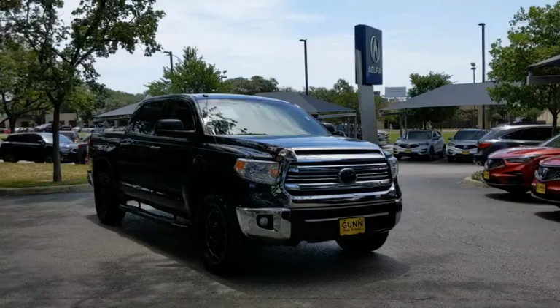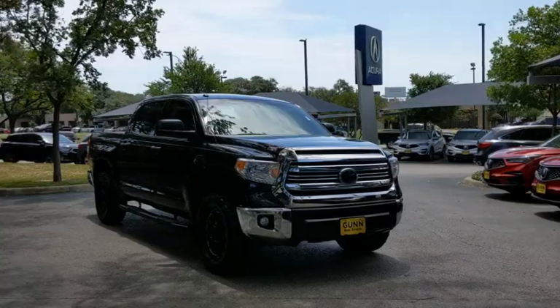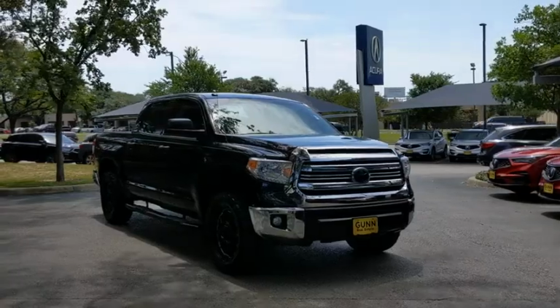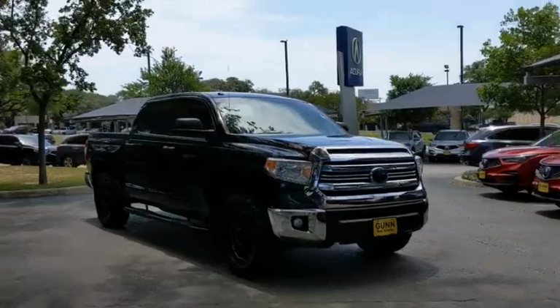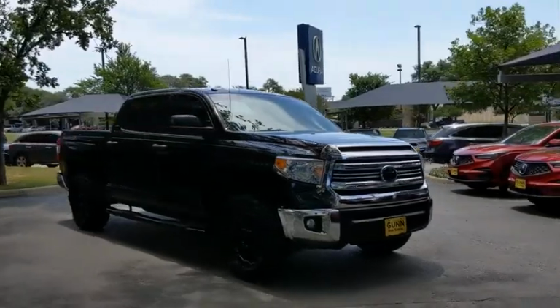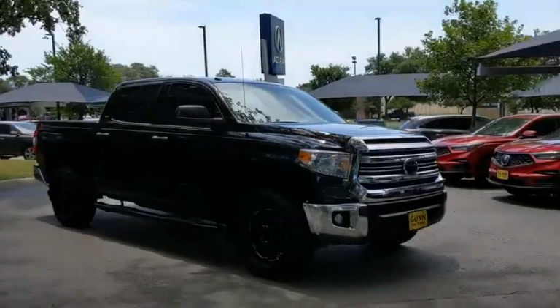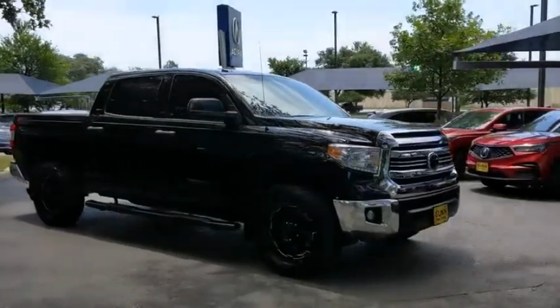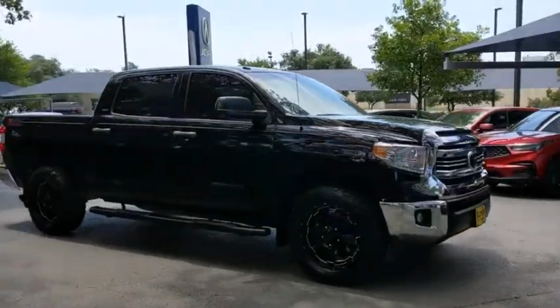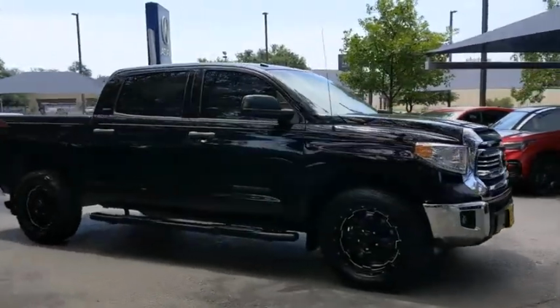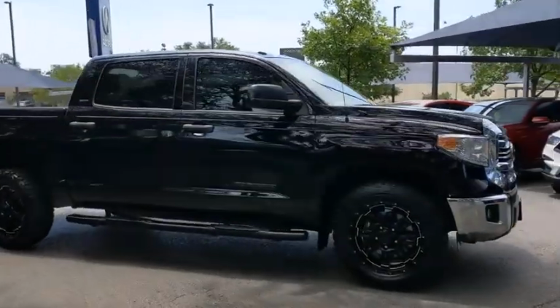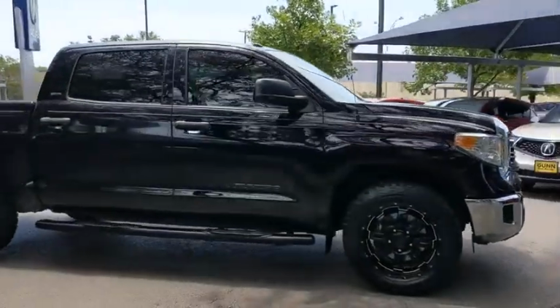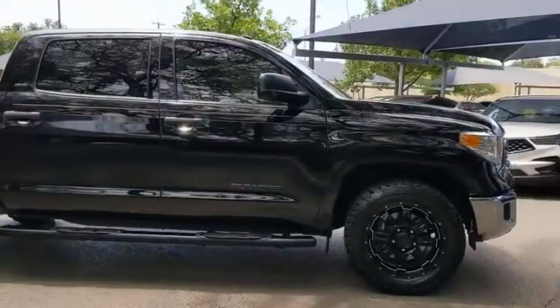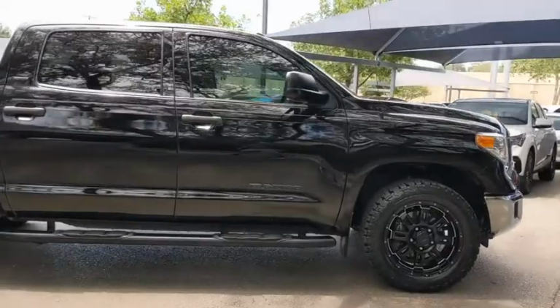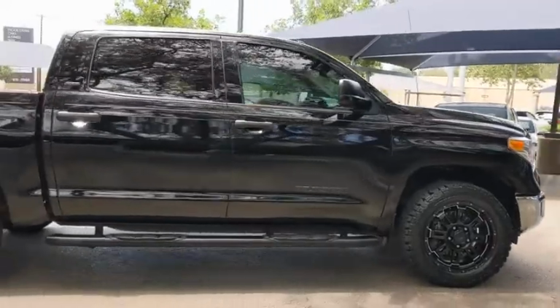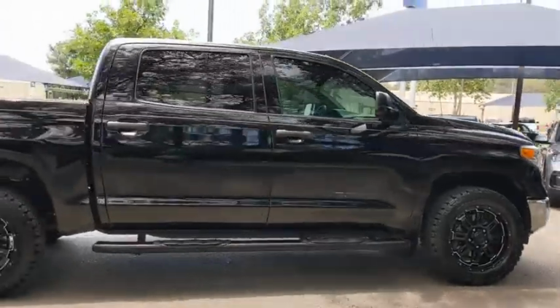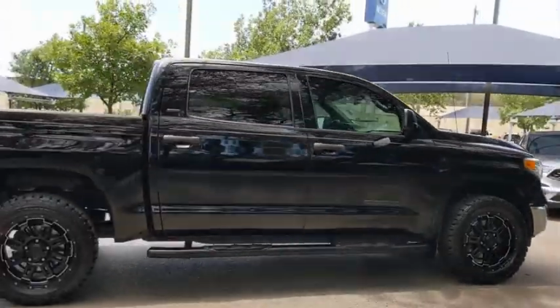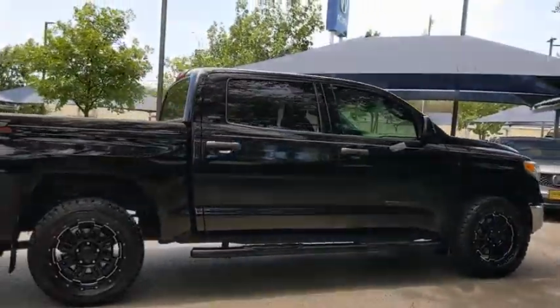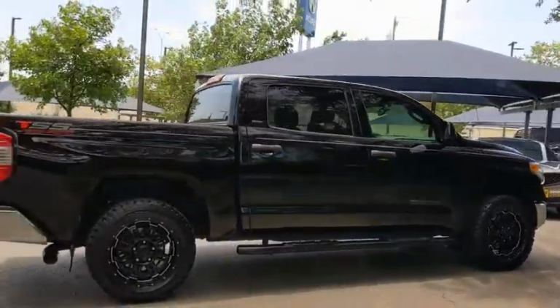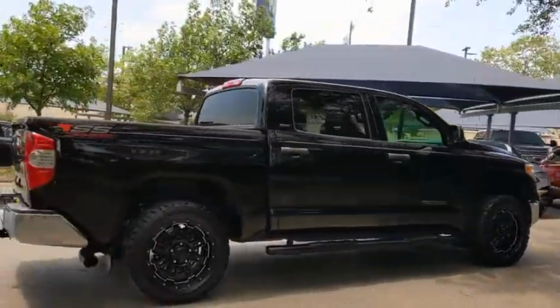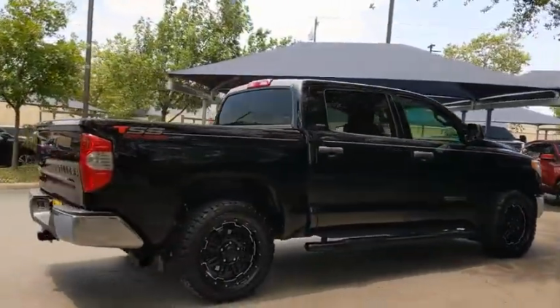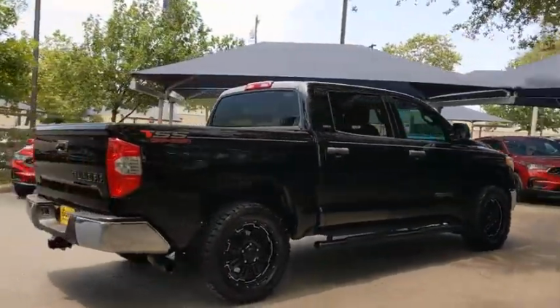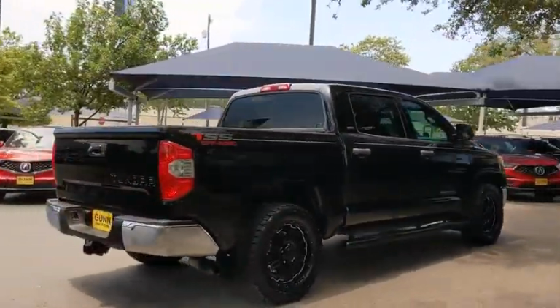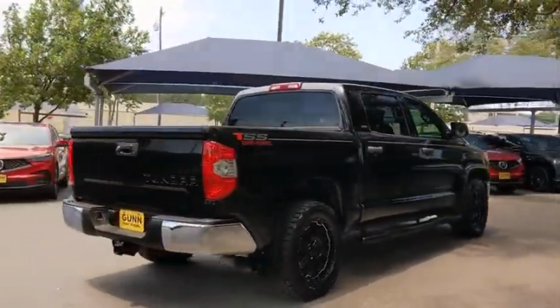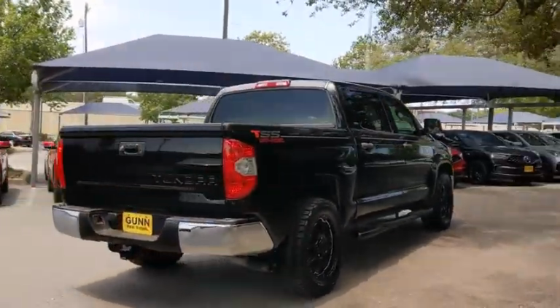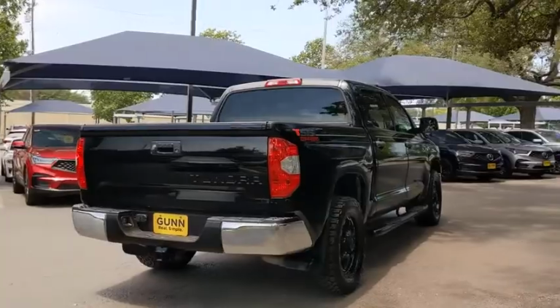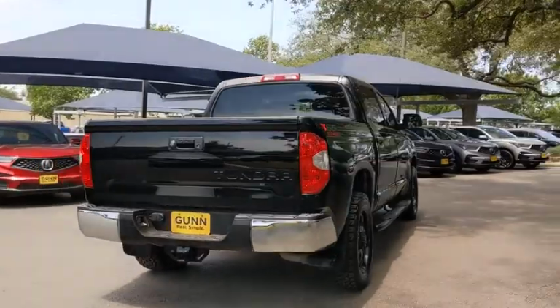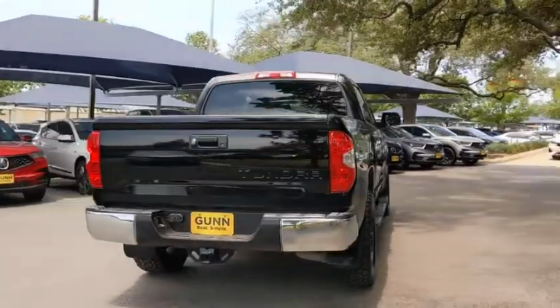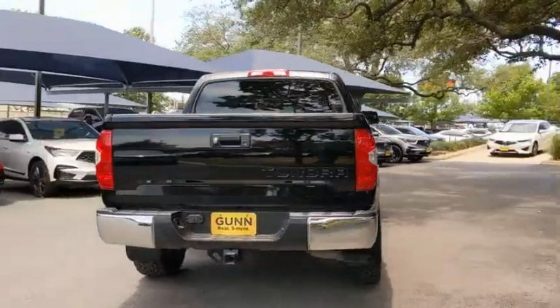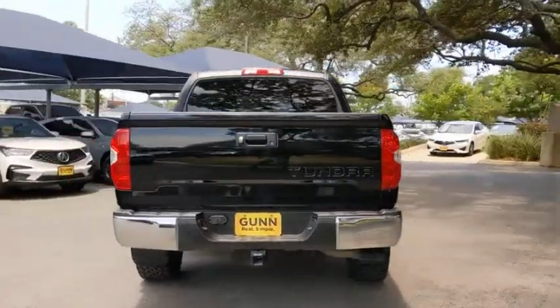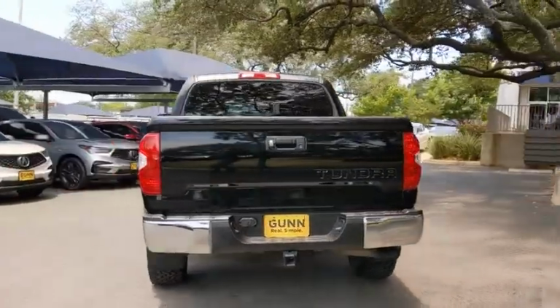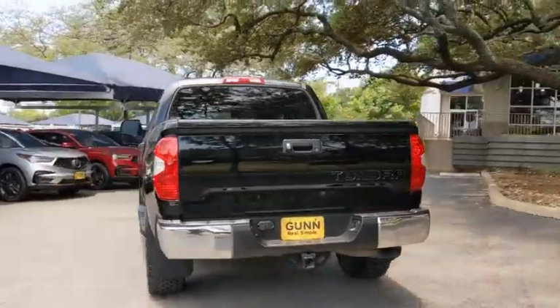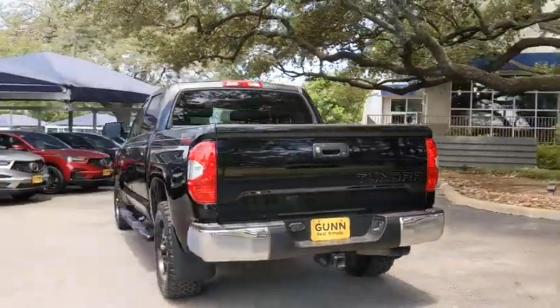We are pleased to show you the 2016 Toyota Tundra. Tundra has a number of unique features useful for those using it as a work truck, including extra-large door handles, a deck rail system, and an integrated tow hitch.